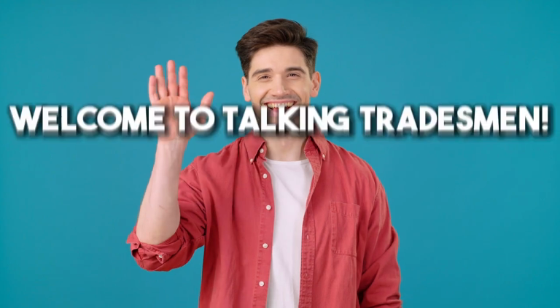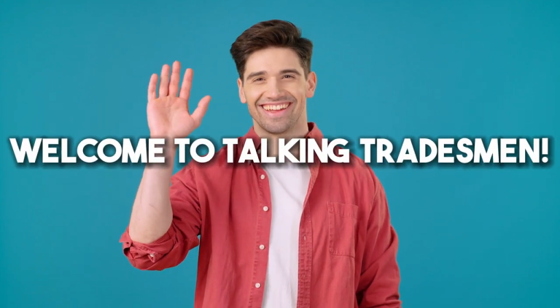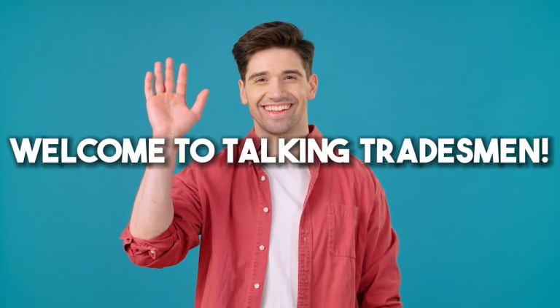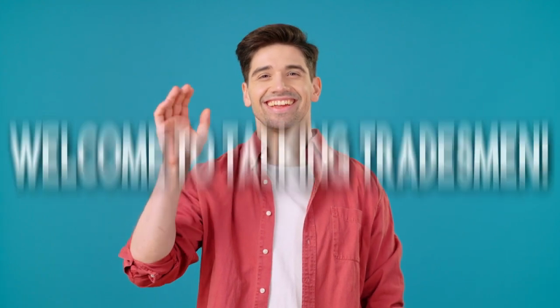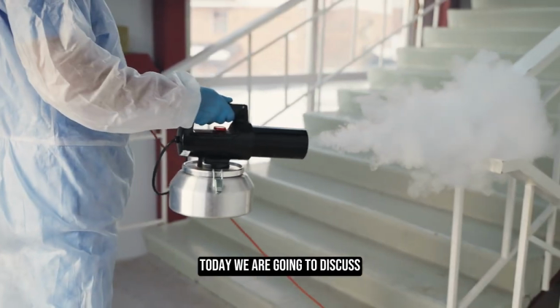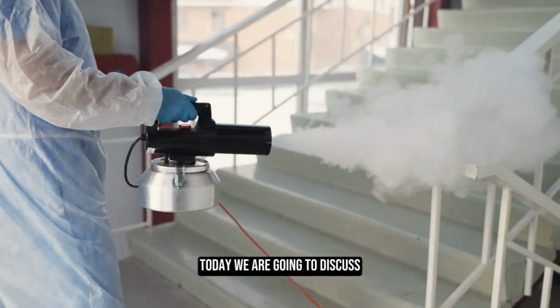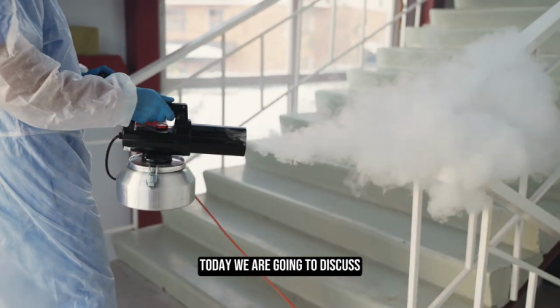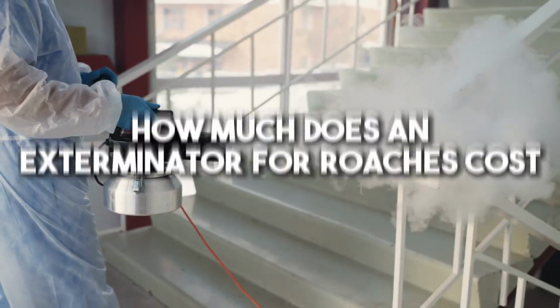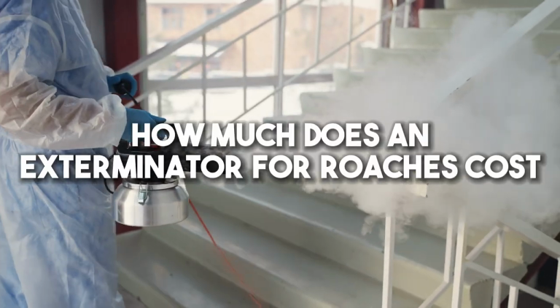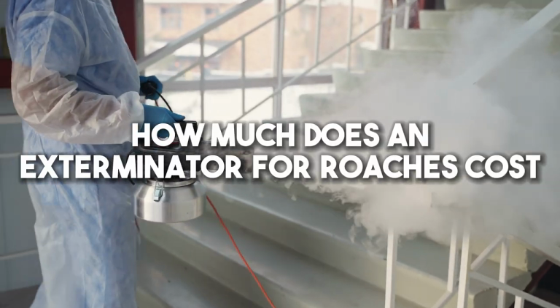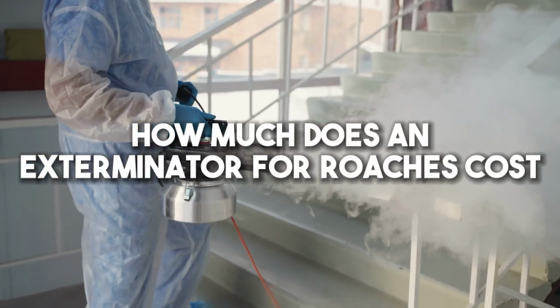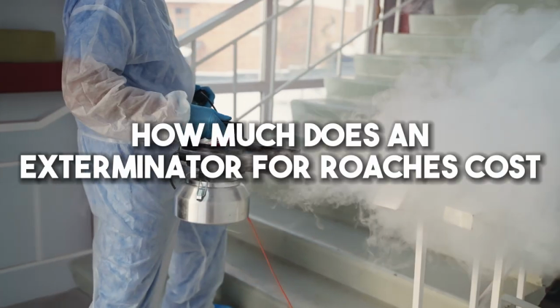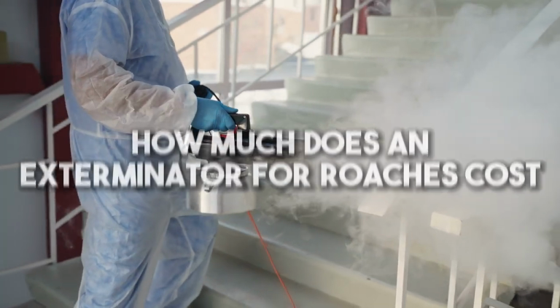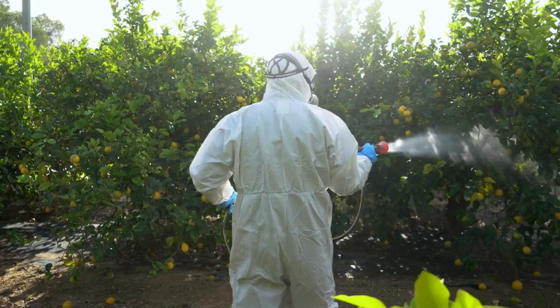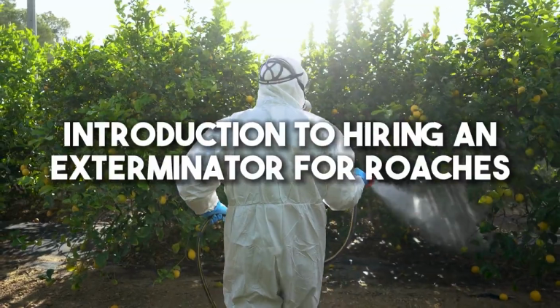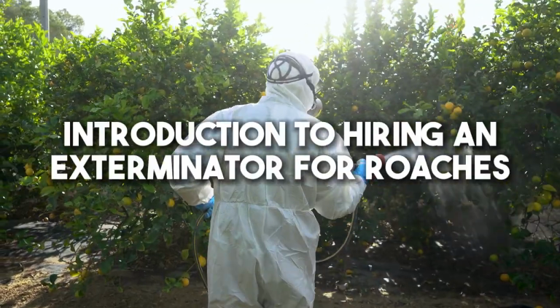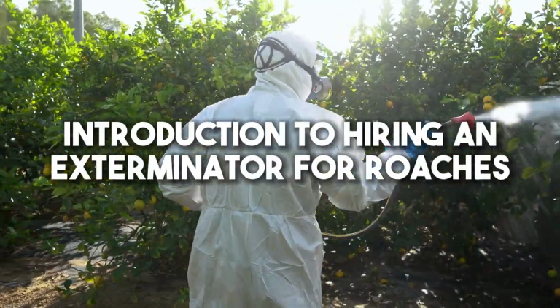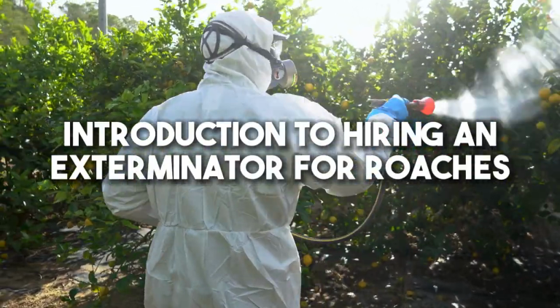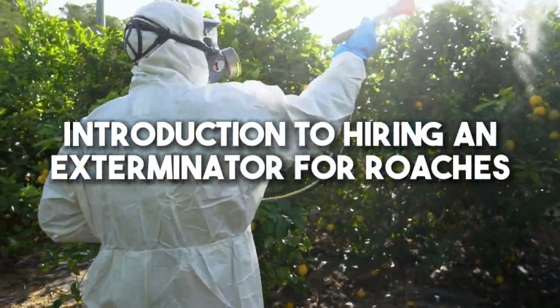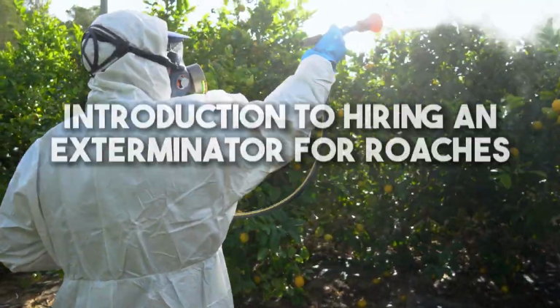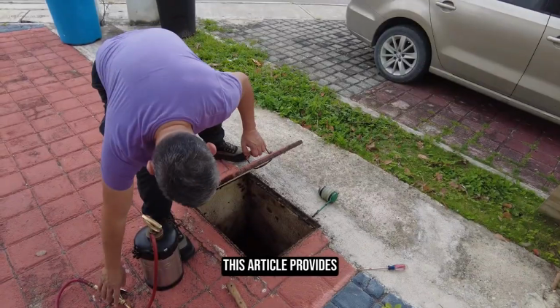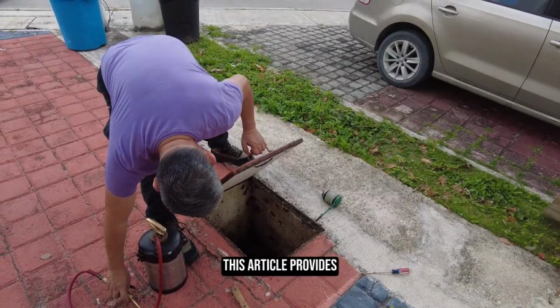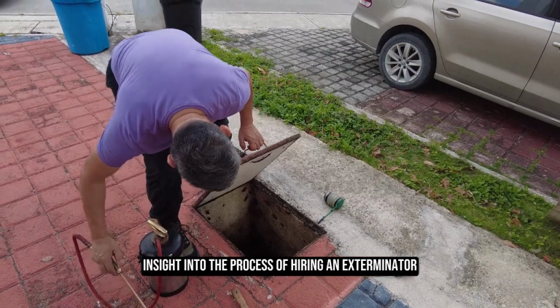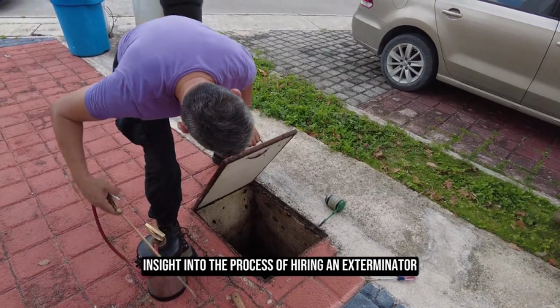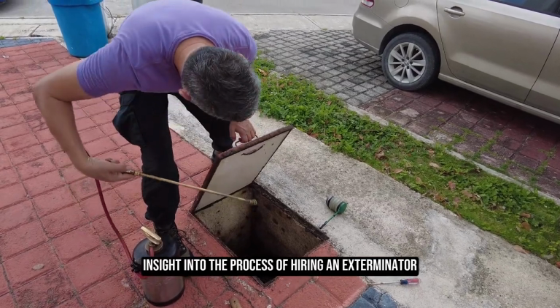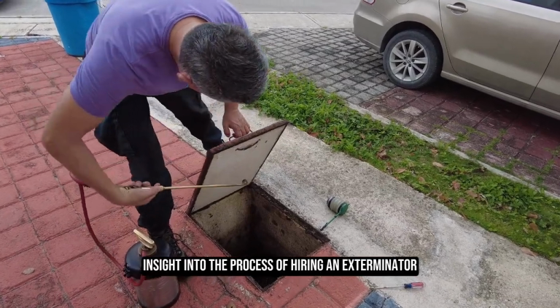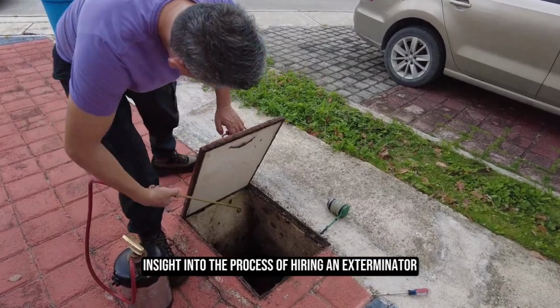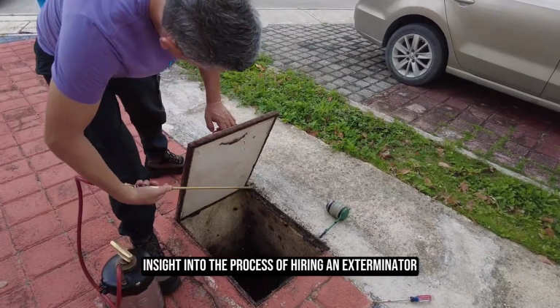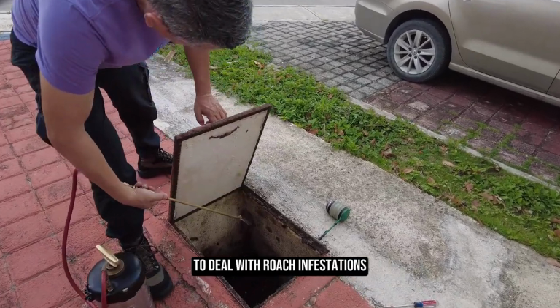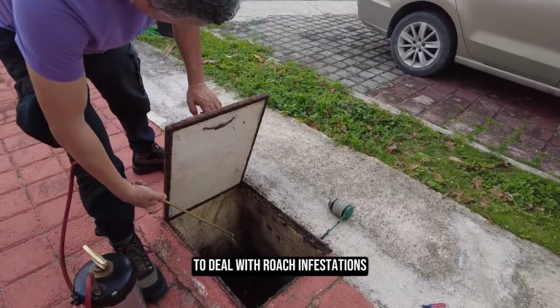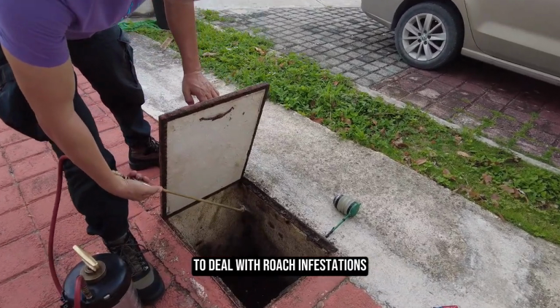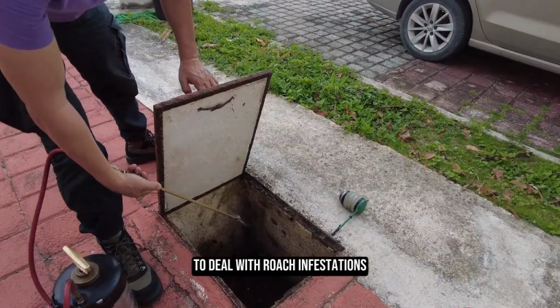Welcome to Talking Tradesman. Today we are going to discuss how much does an exterminator for roaches cost. This article provides insight into the process of hiring an exterminator to deal with roach infestations.